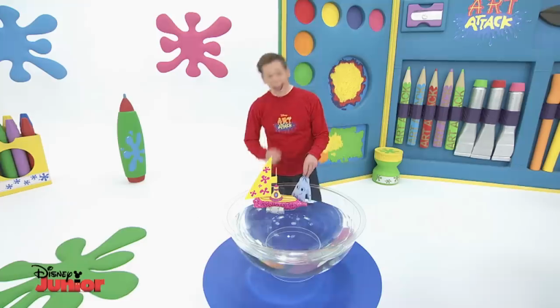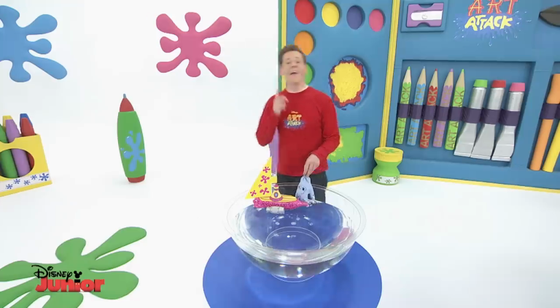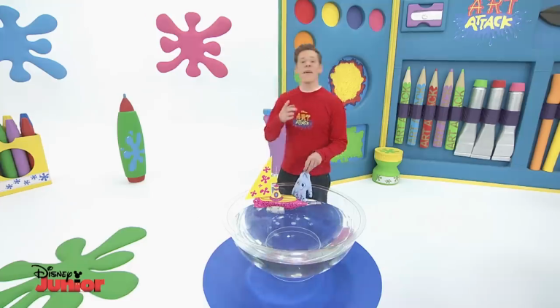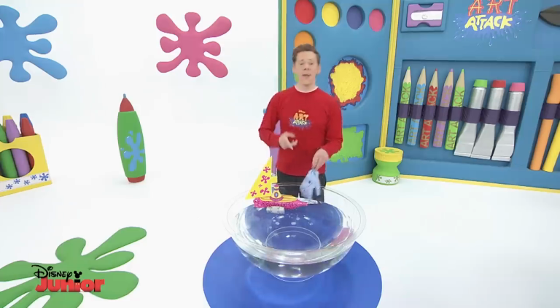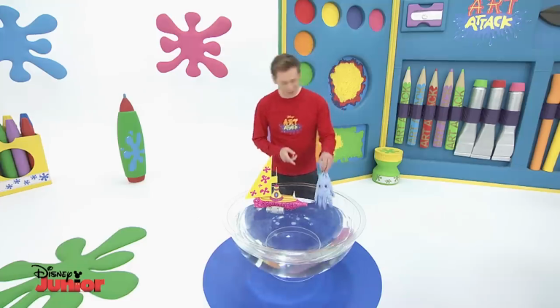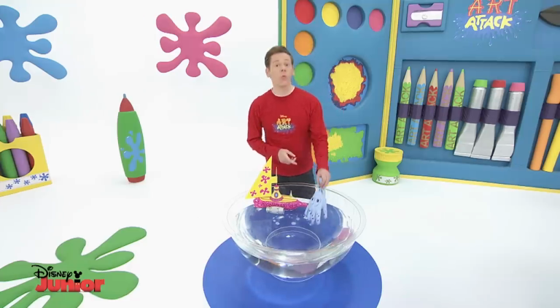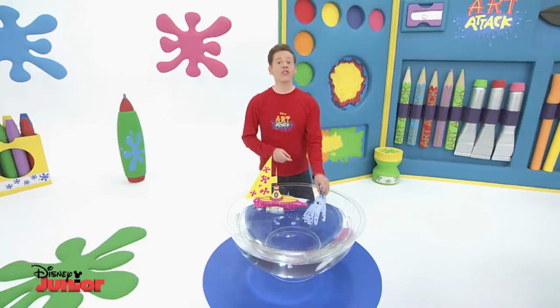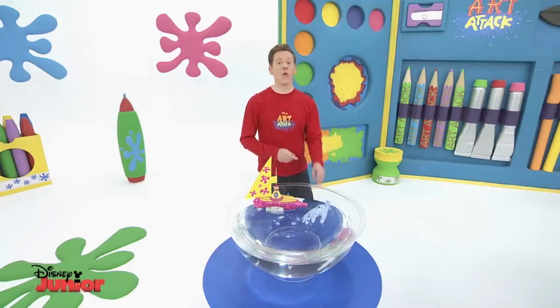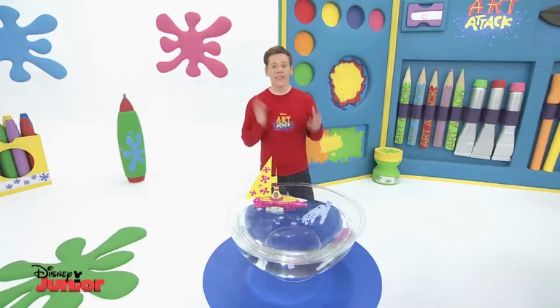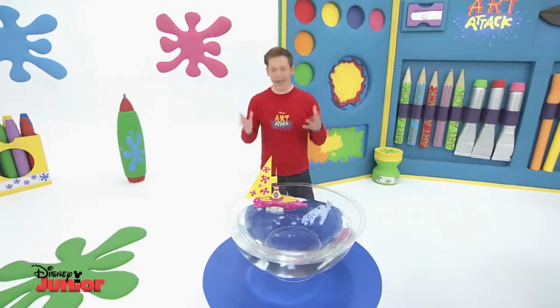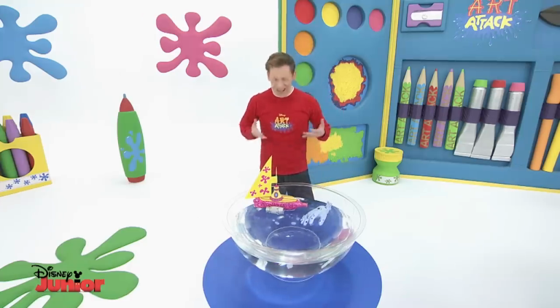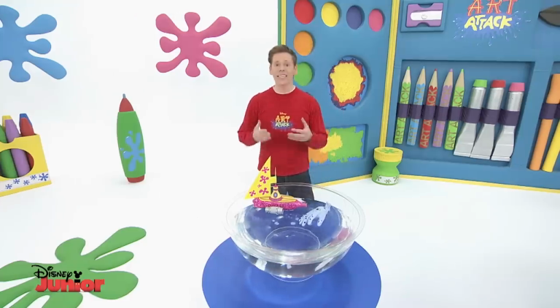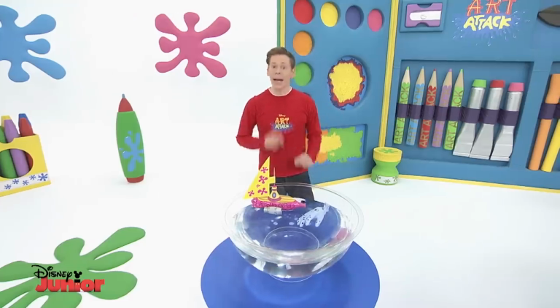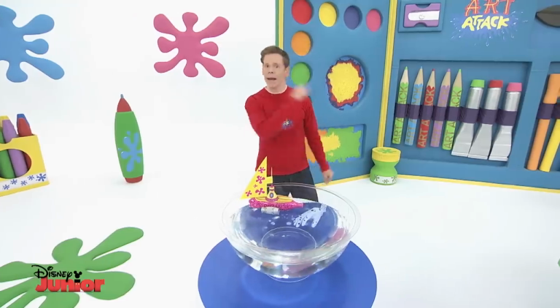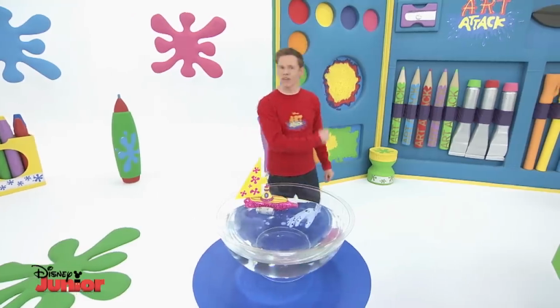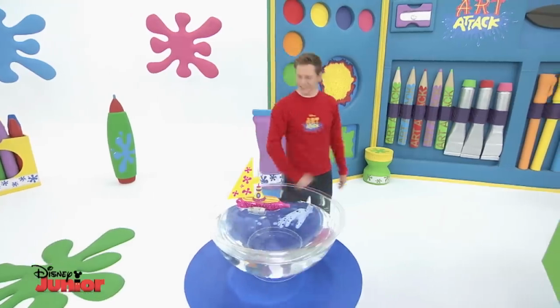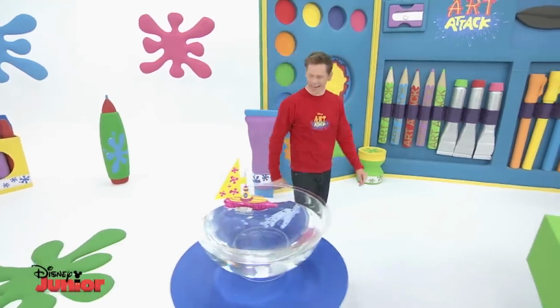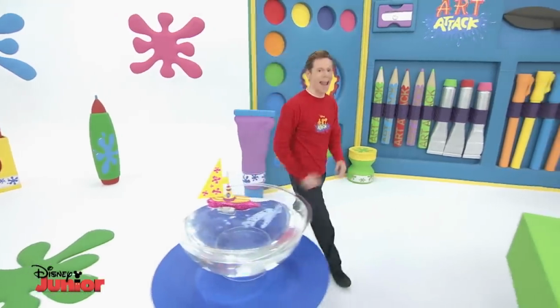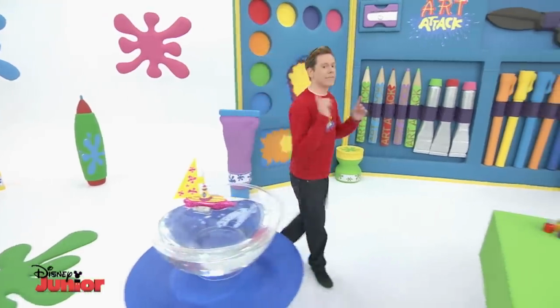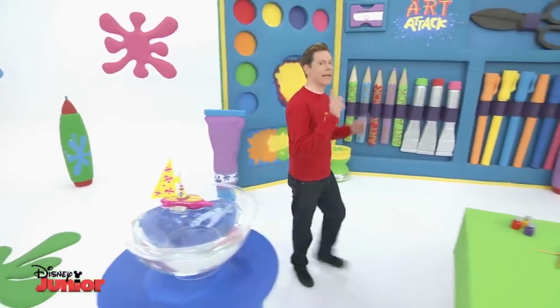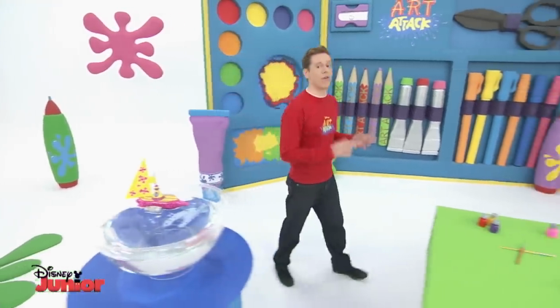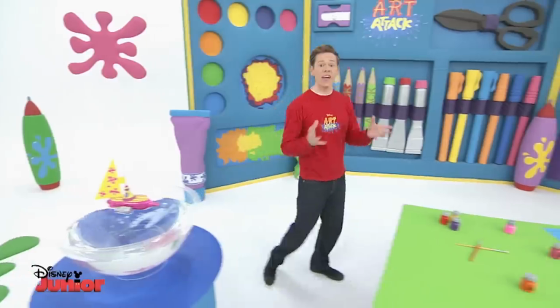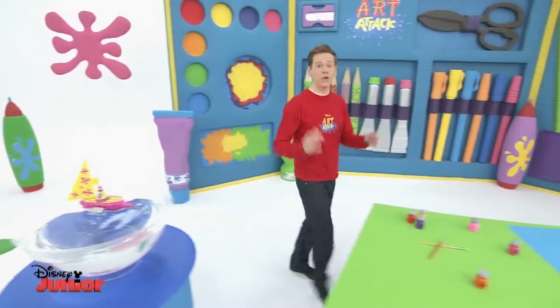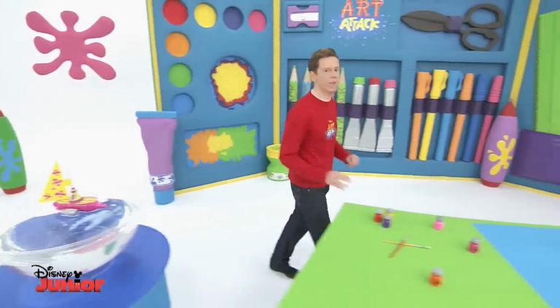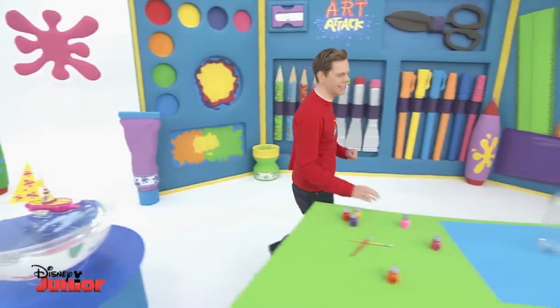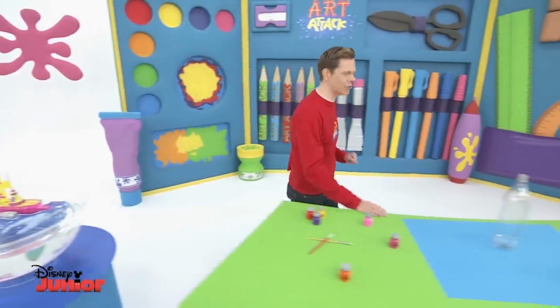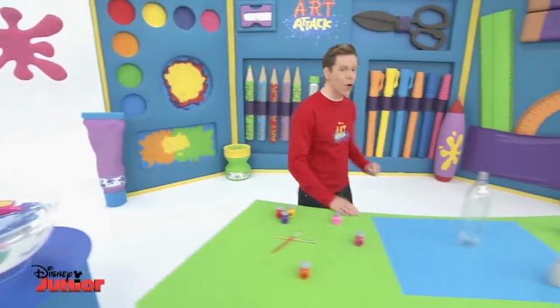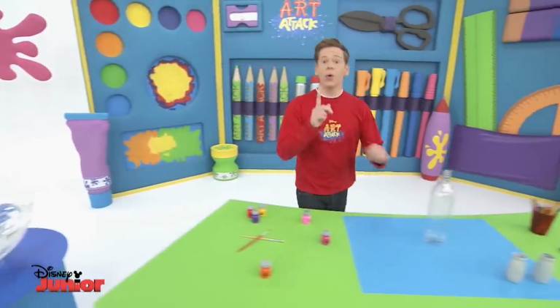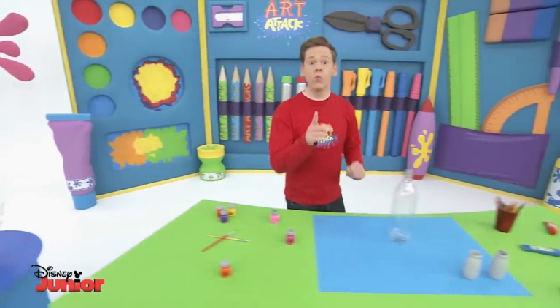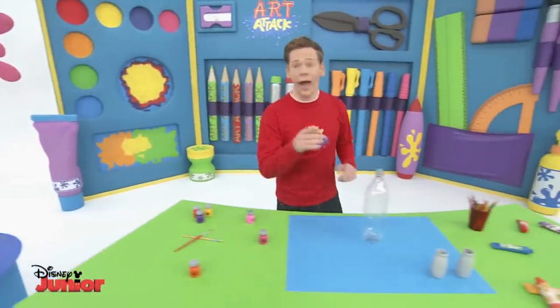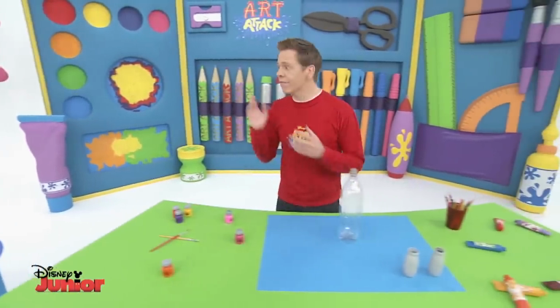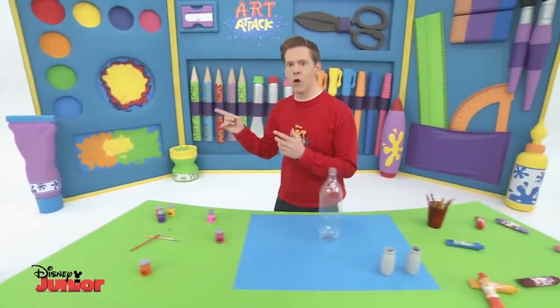Our friend the octopus wants to know how to make the Art Attack Paintbrush of the Sea. It's made with a reused plastic bottle, which is why it floats.